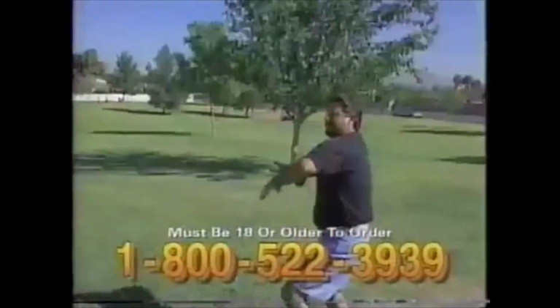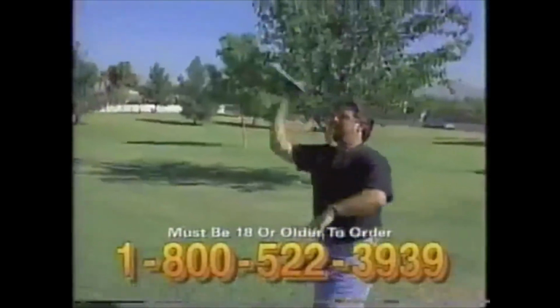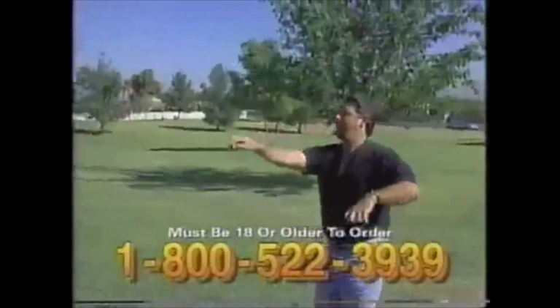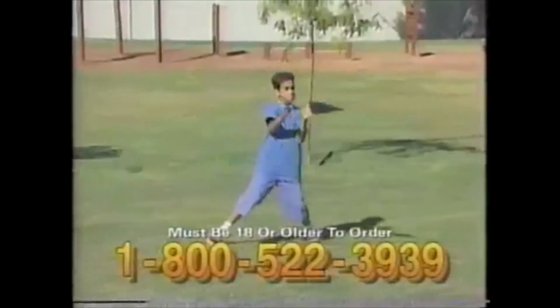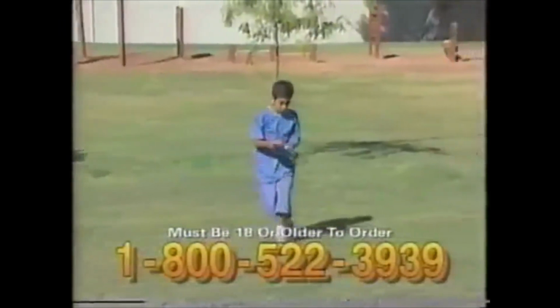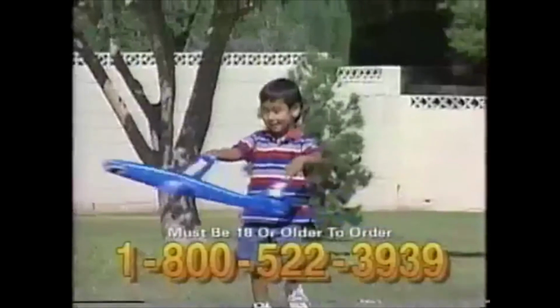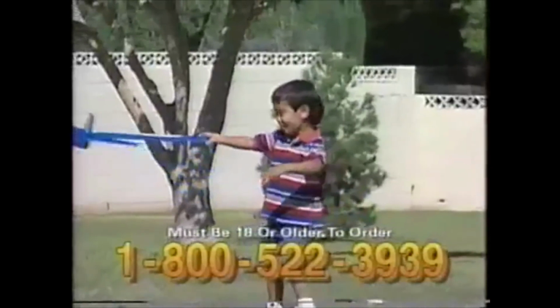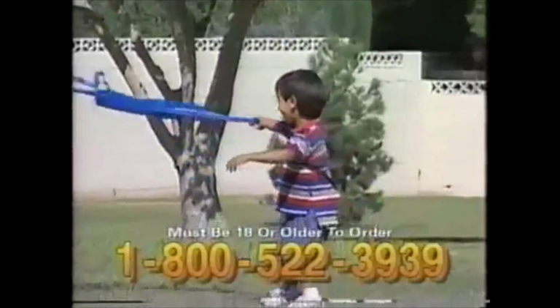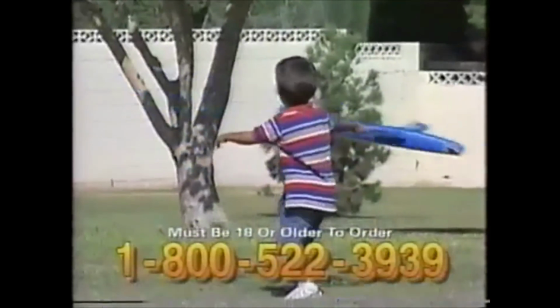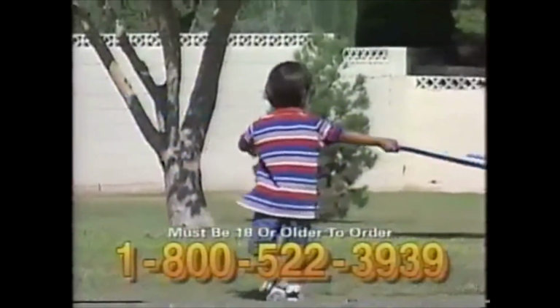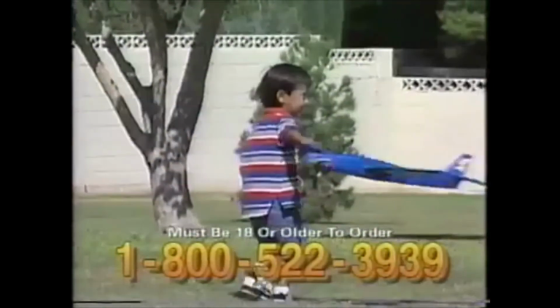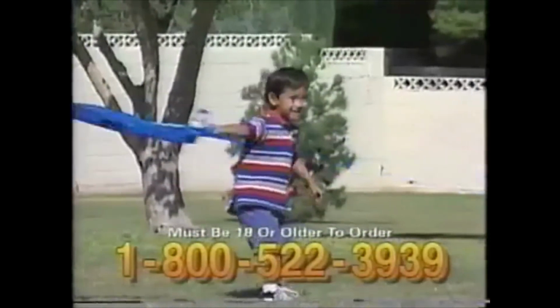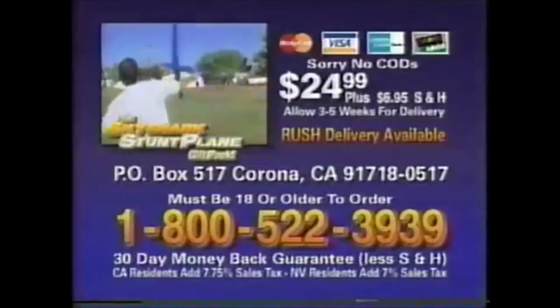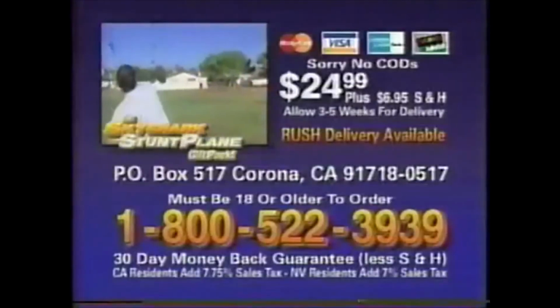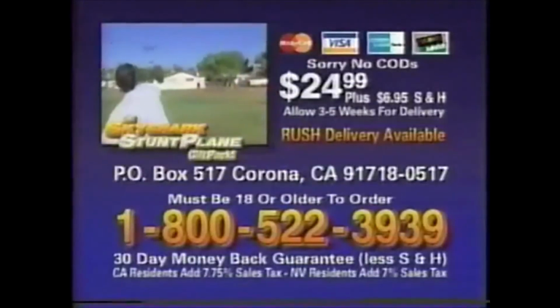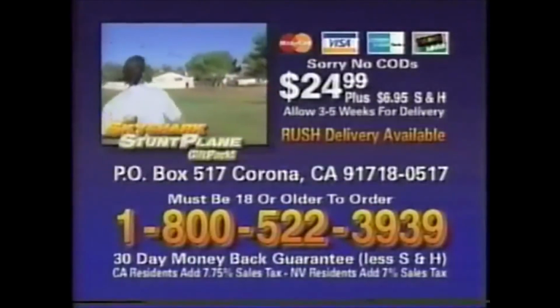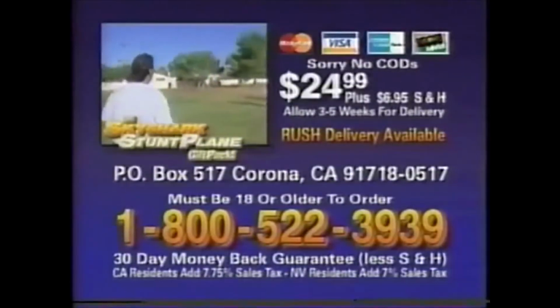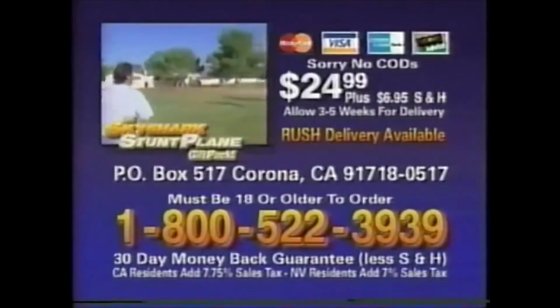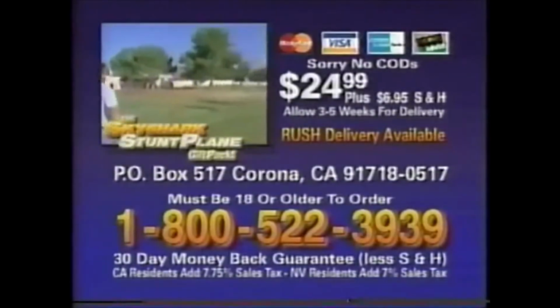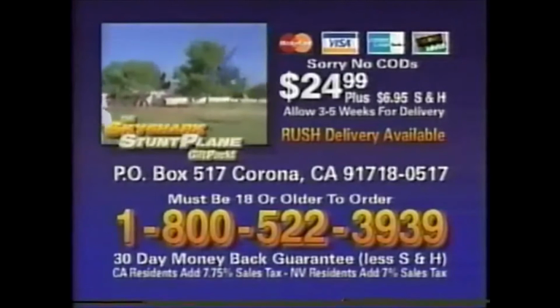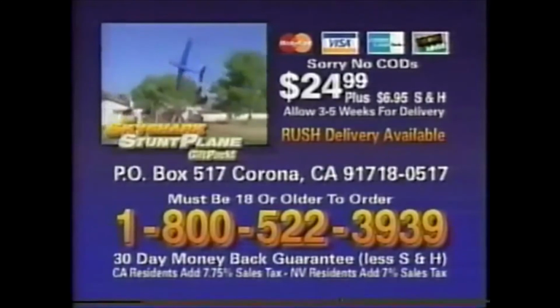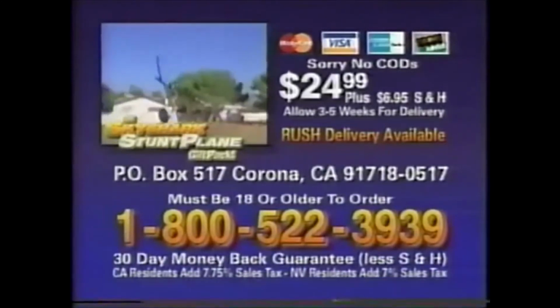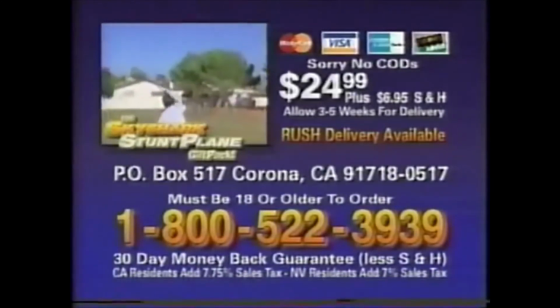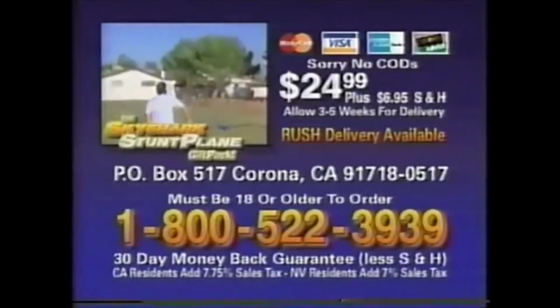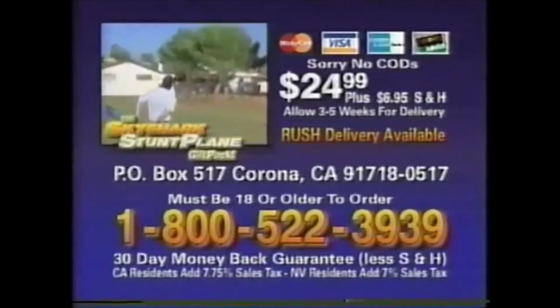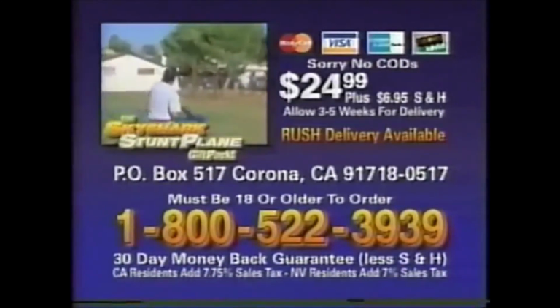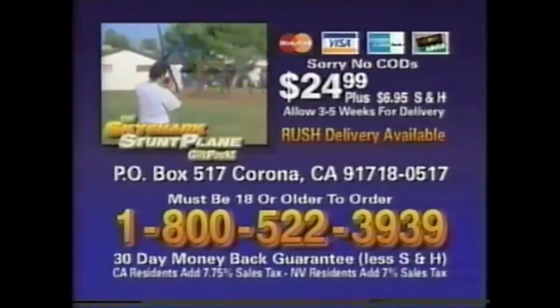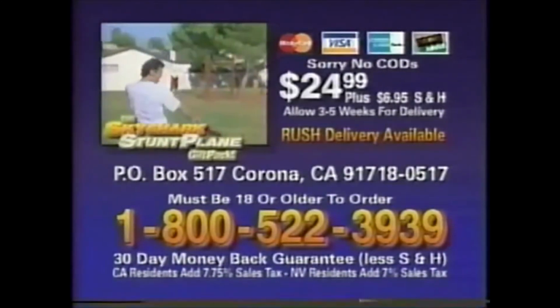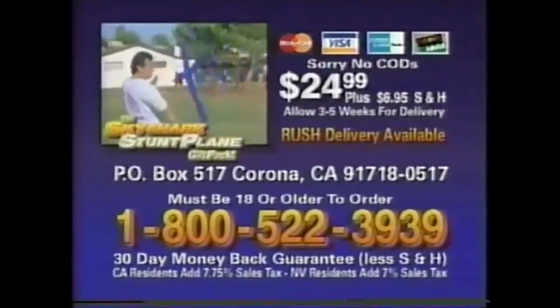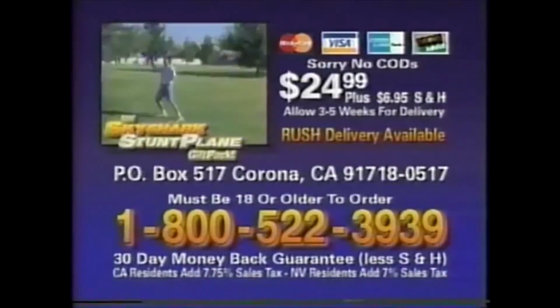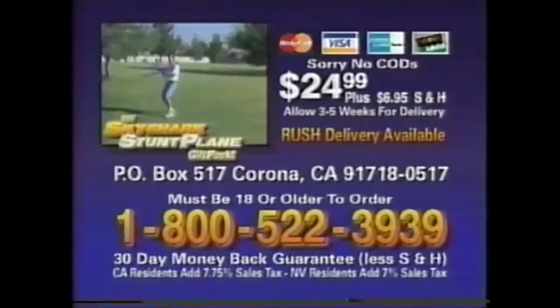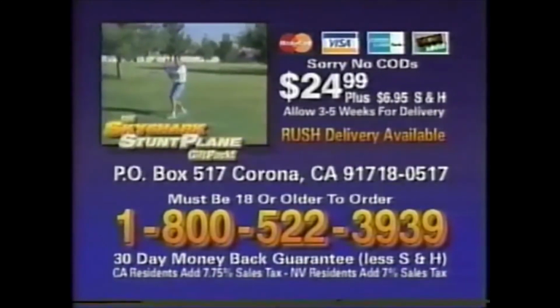And they come with a money-back guarantee. So what are you waiting for? Call and order your Sky Shark gift pack for someone you love today. To order your Sky Shark gift pack, you must be 18 or older. Please have your credit card ready and call 1-800-522-3939.